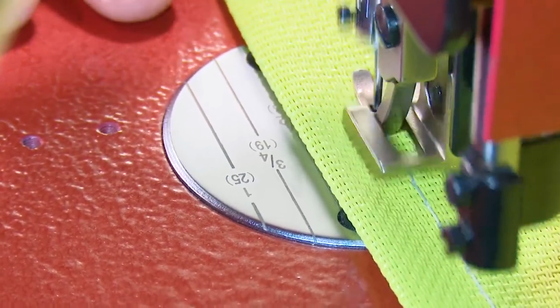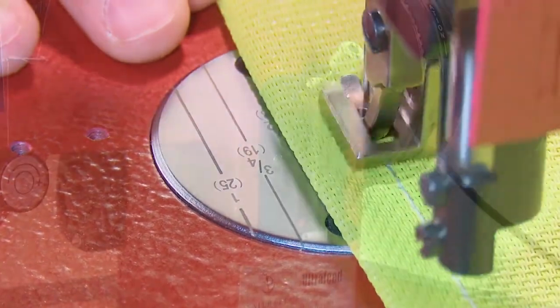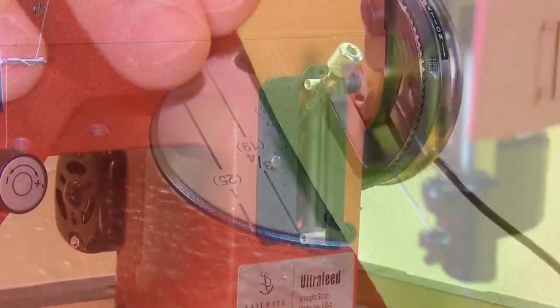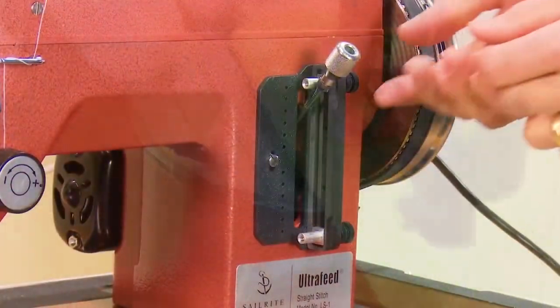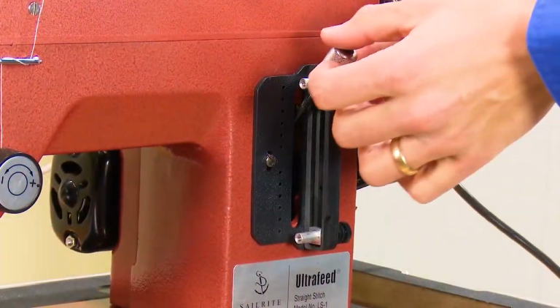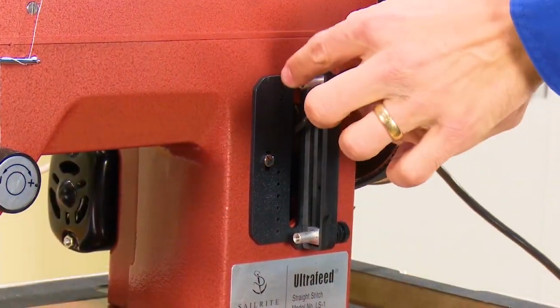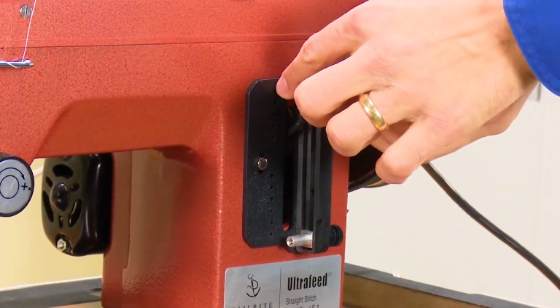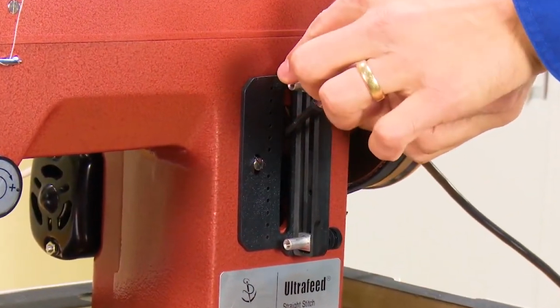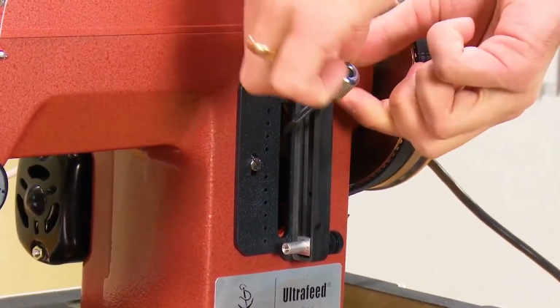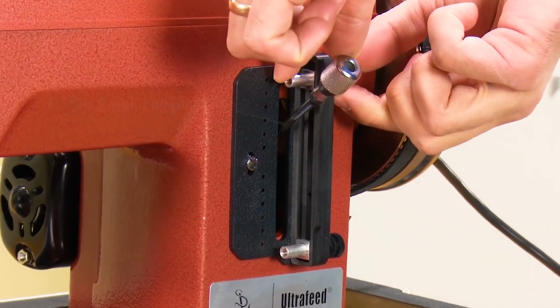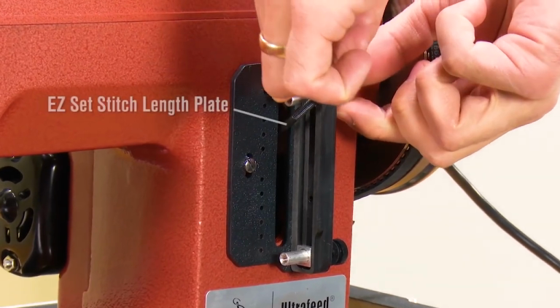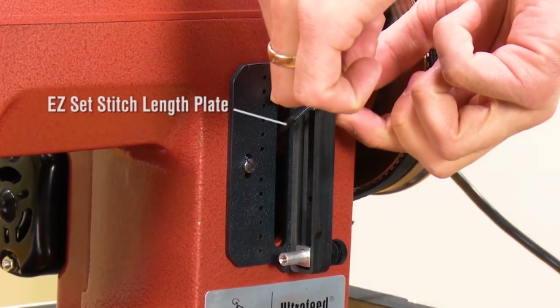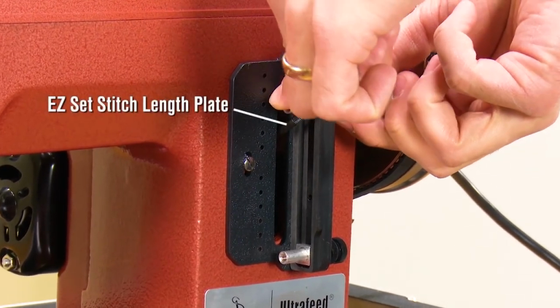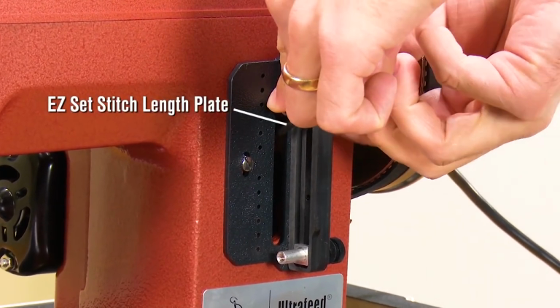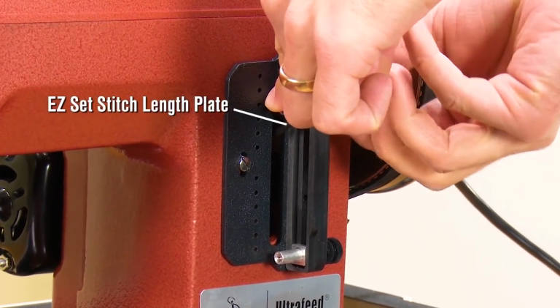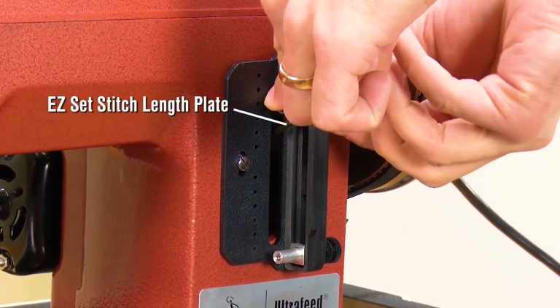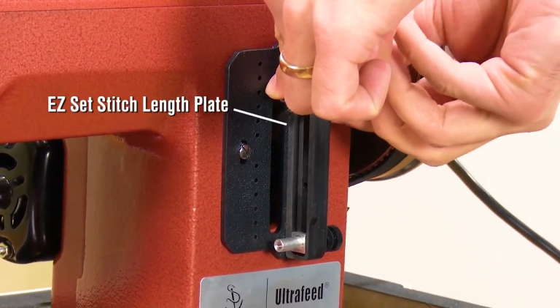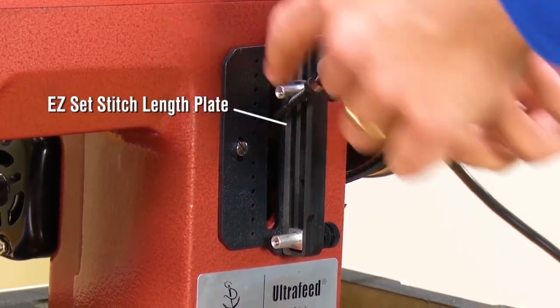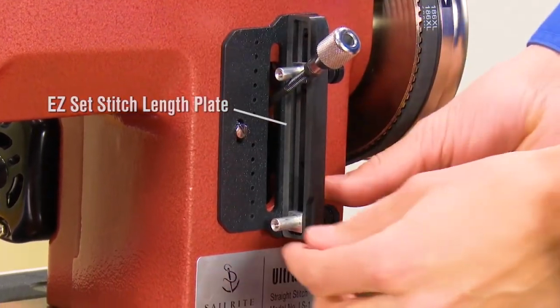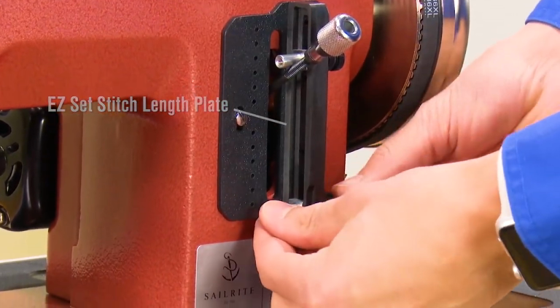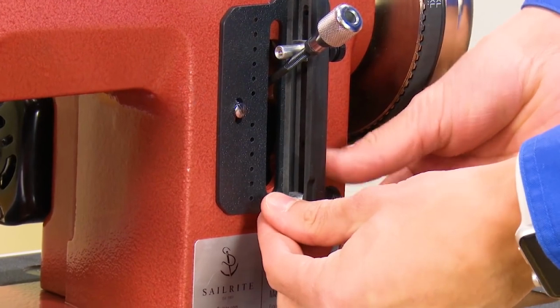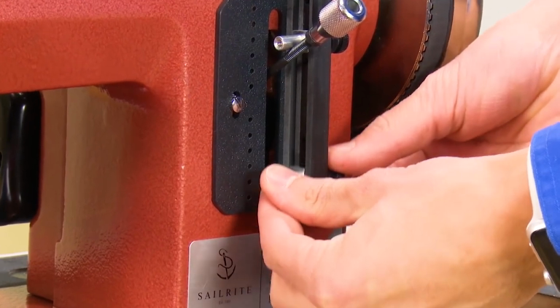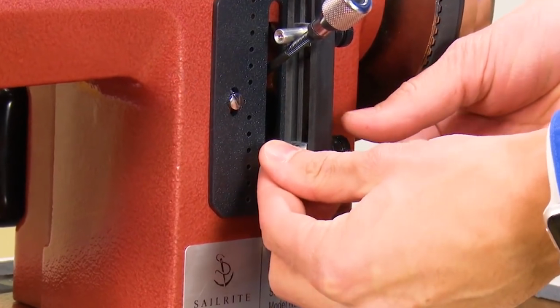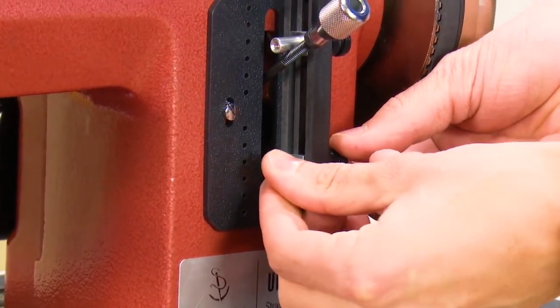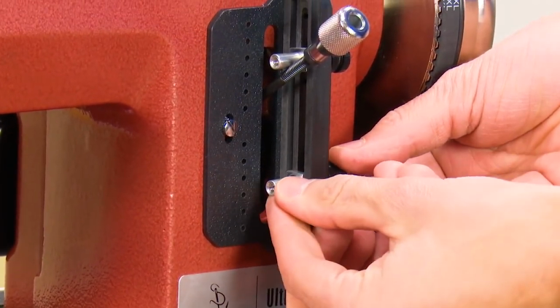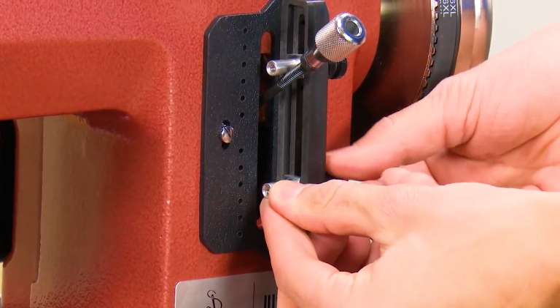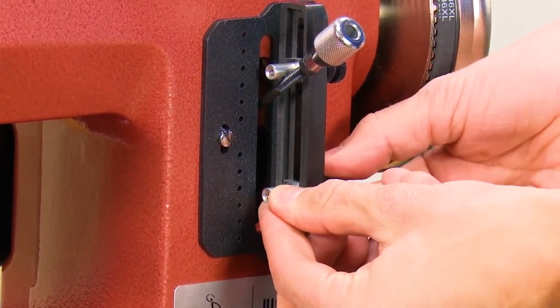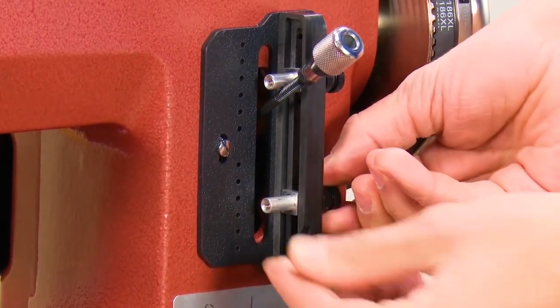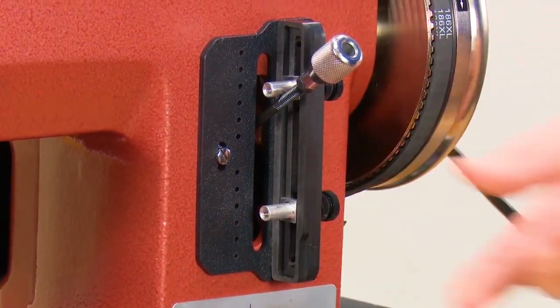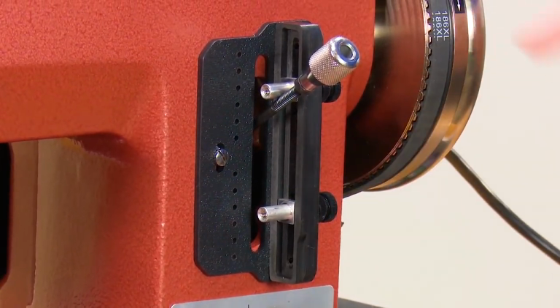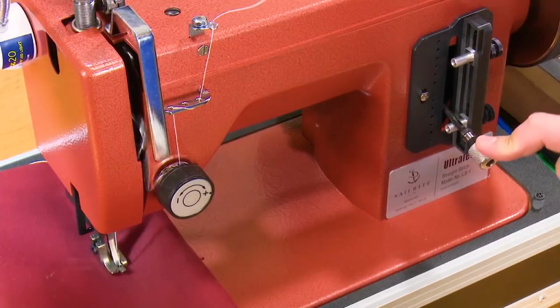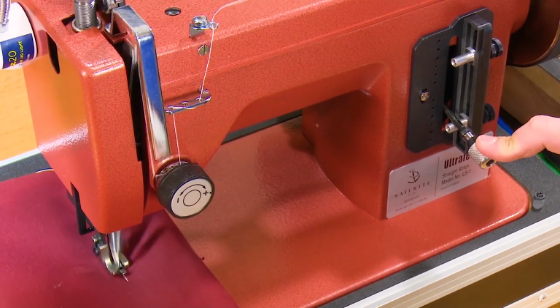All Ultrafeed sewing machine models include the Easy Set stitch length plate. Set the stitch to your desired length by using the thumb screw stops. Now your stitch length in both forward and reverse is set for your project's requirements.